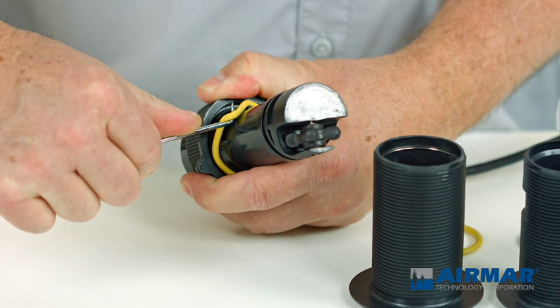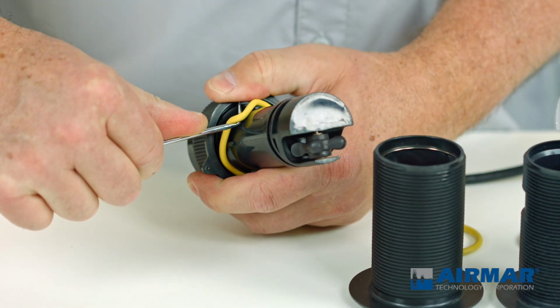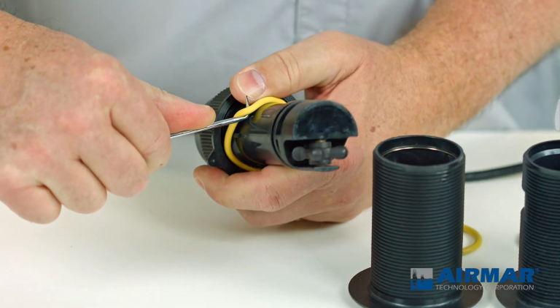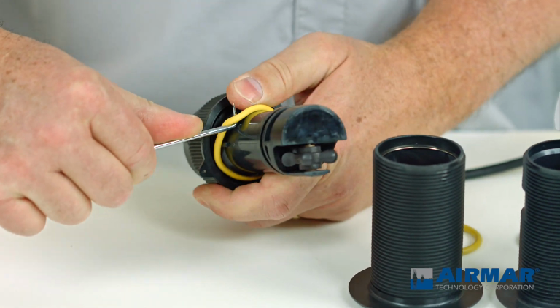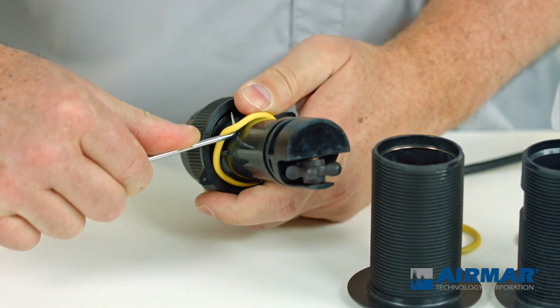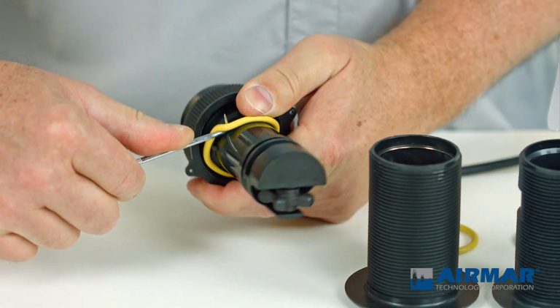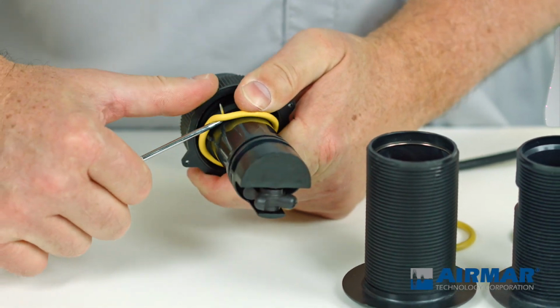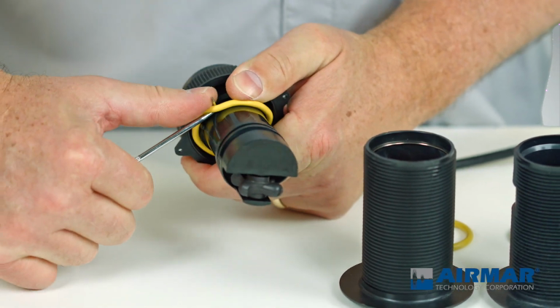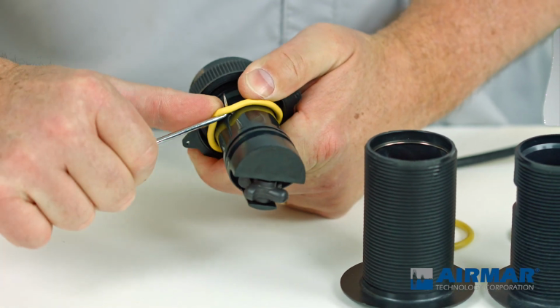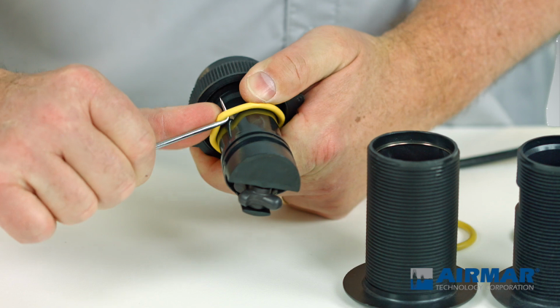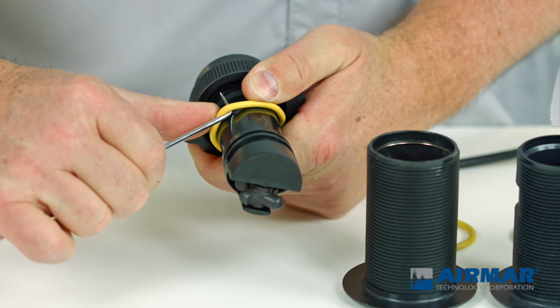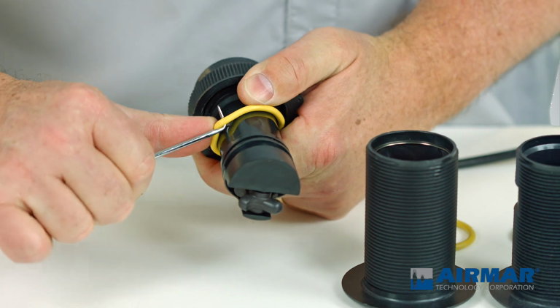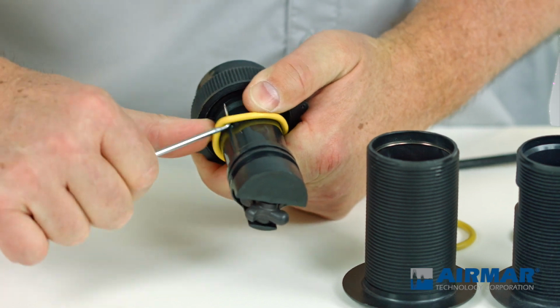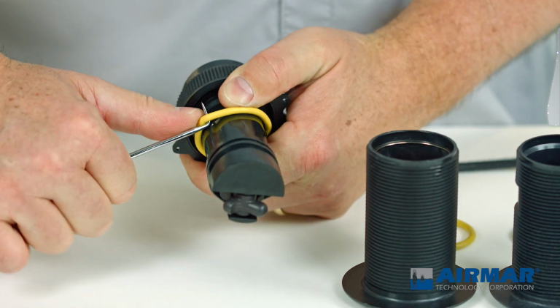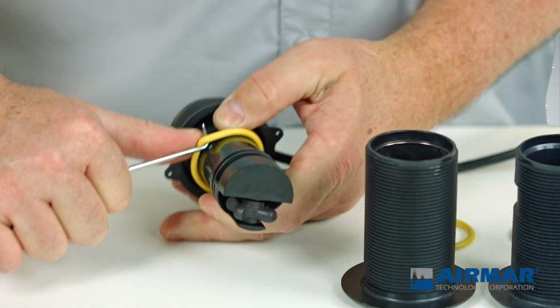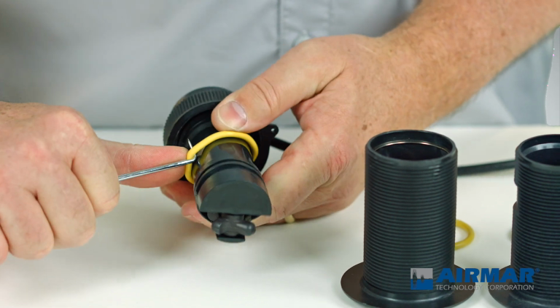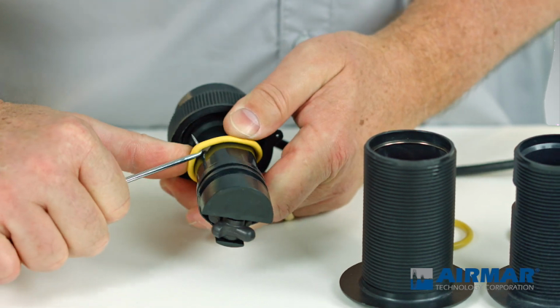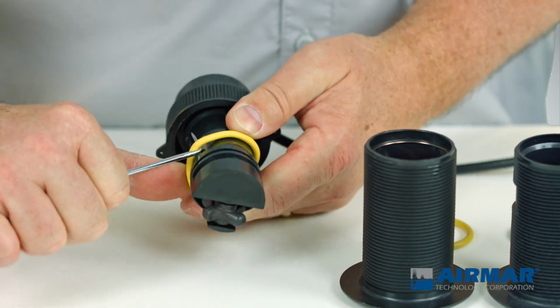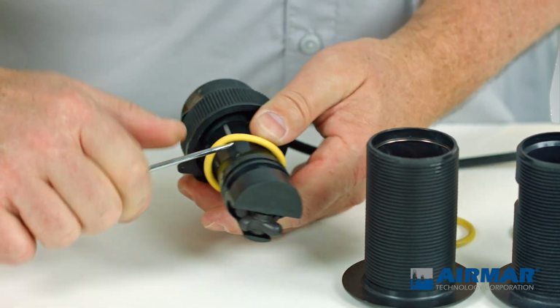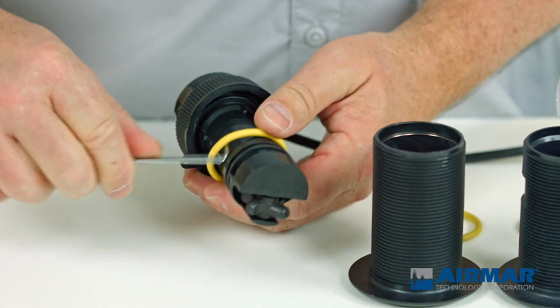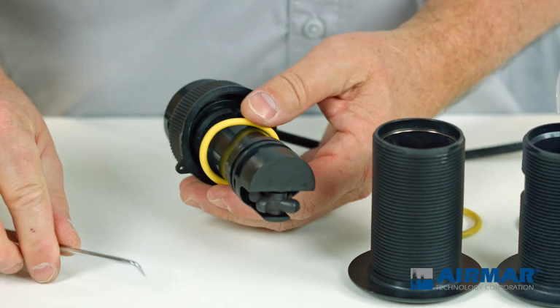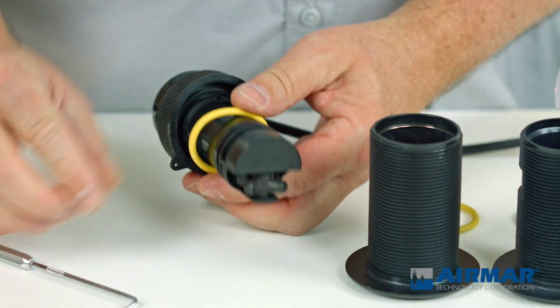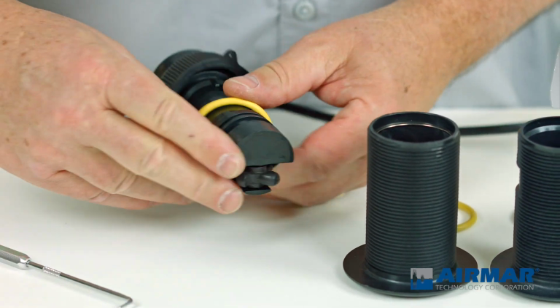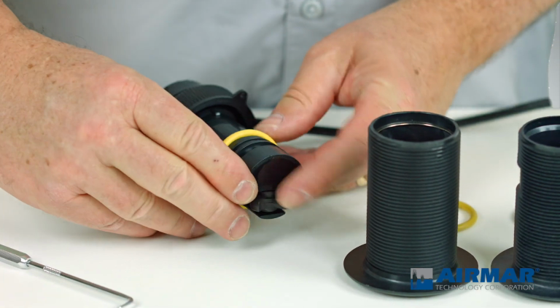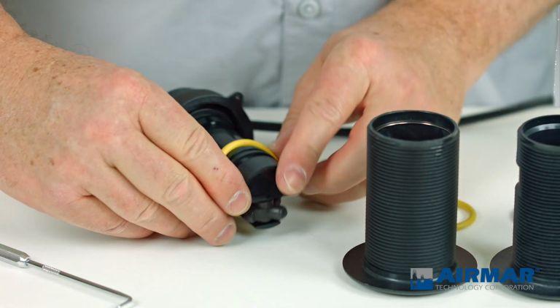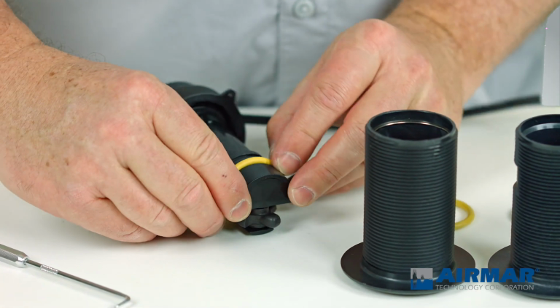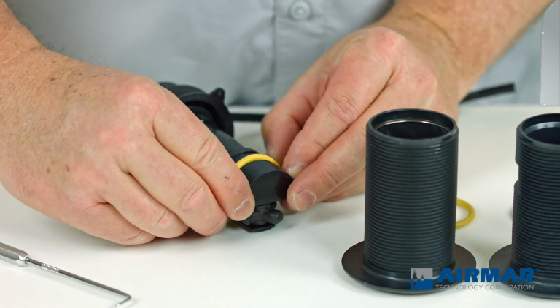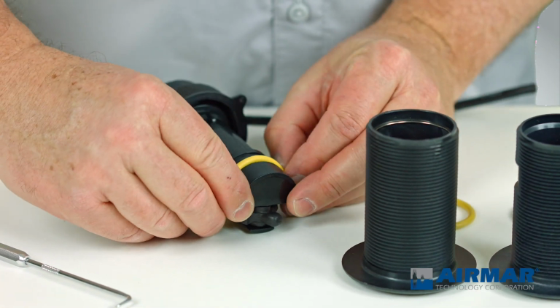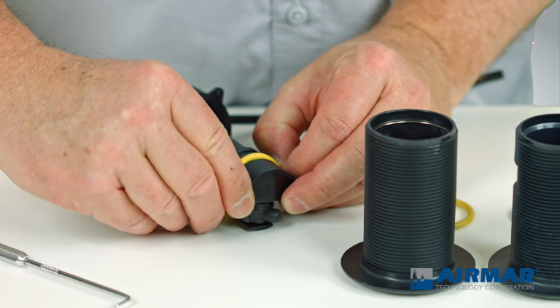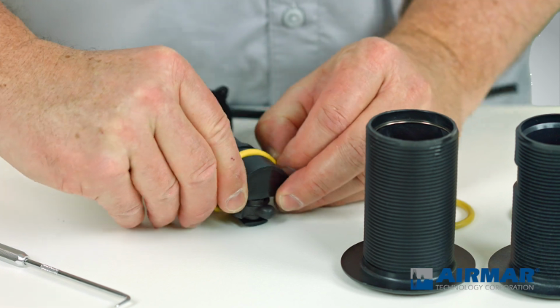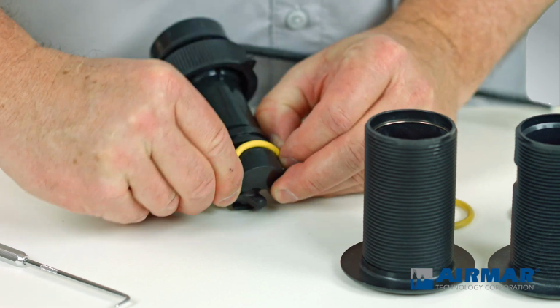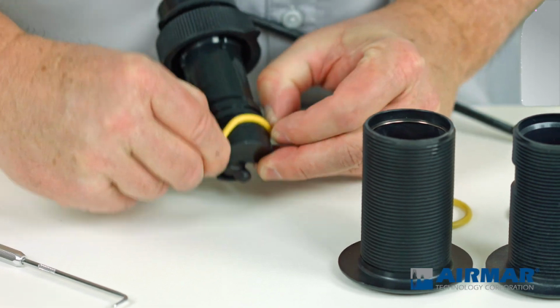You want to be careful not to tear the O-ring. If you do, it's a very inexpensive part to replace. Just gently pry it out of its O-ring groove and remove it from the shaft of the transducer.